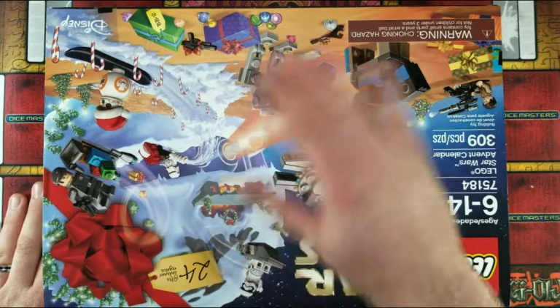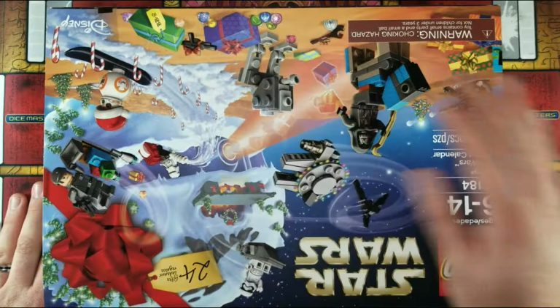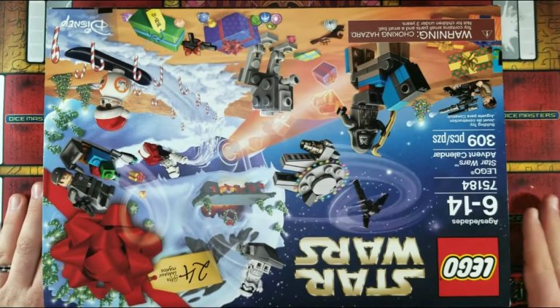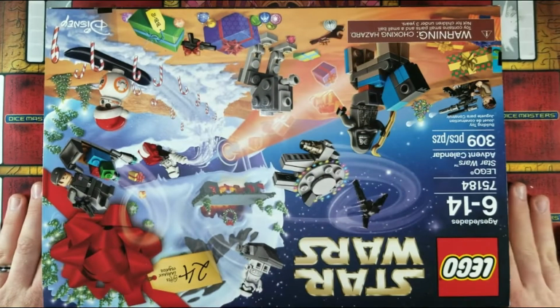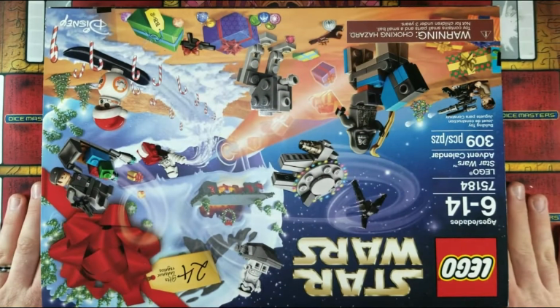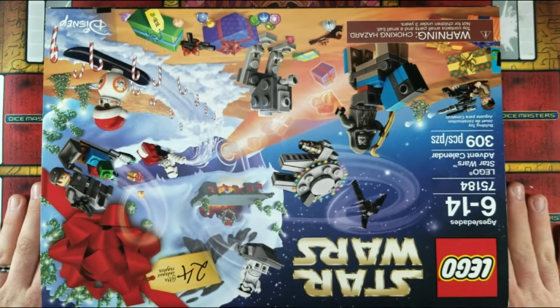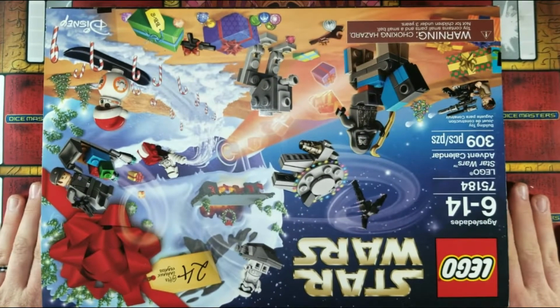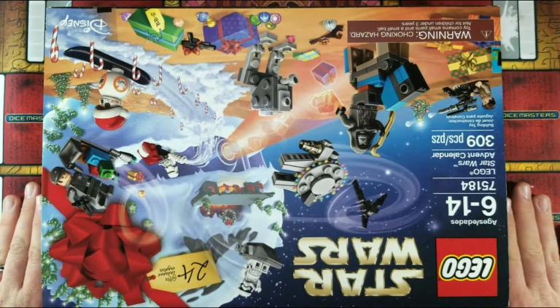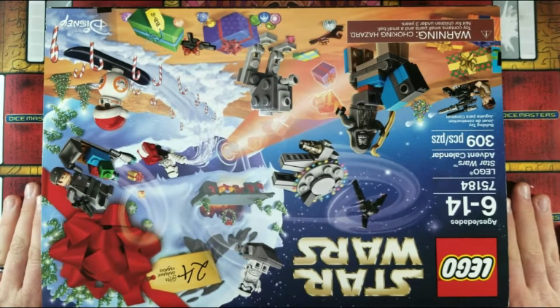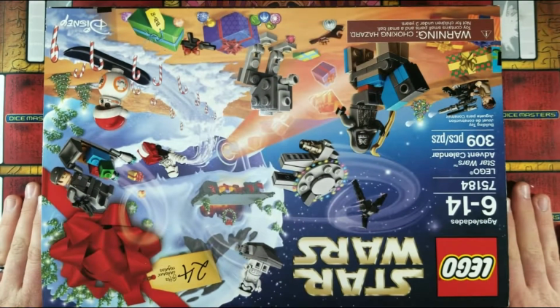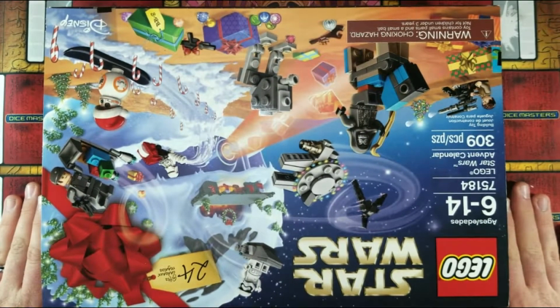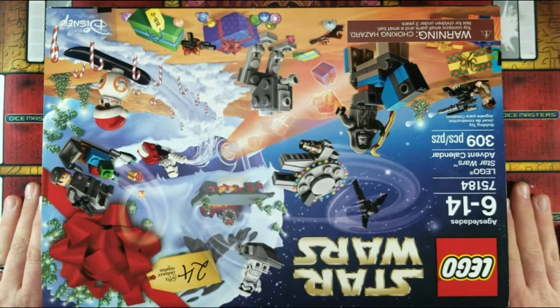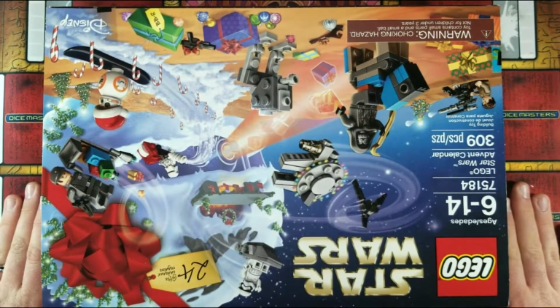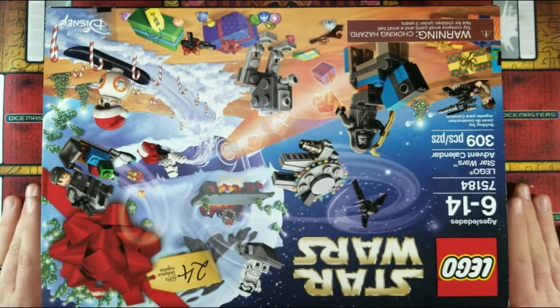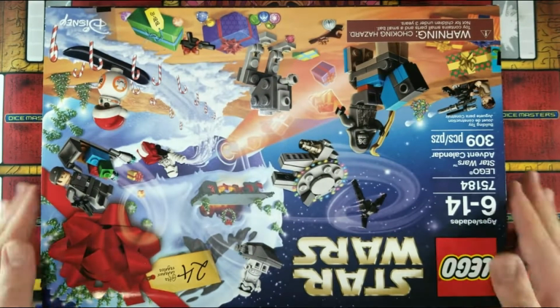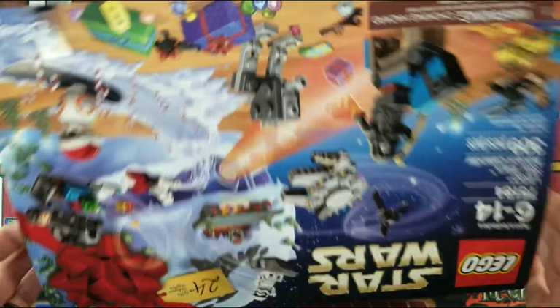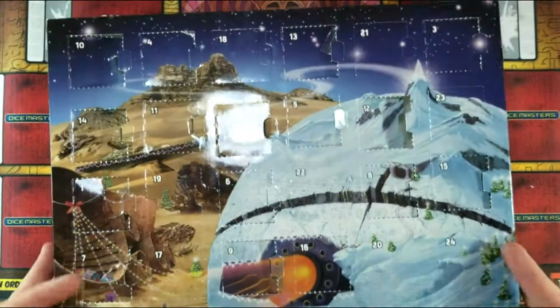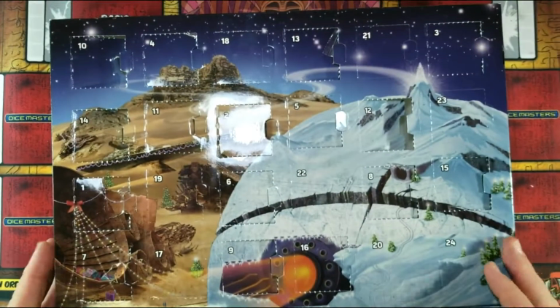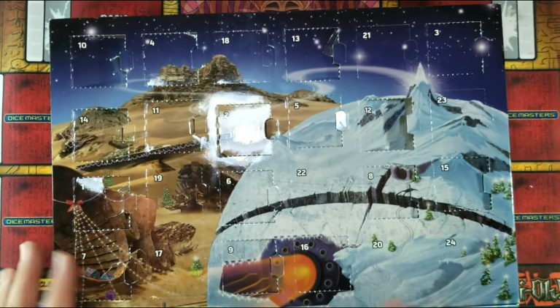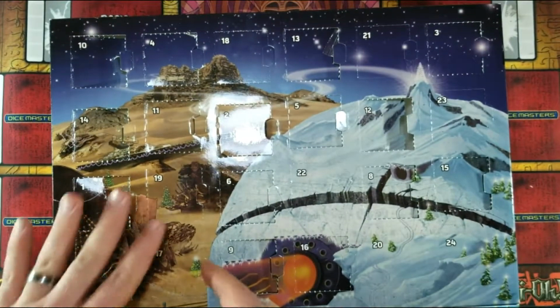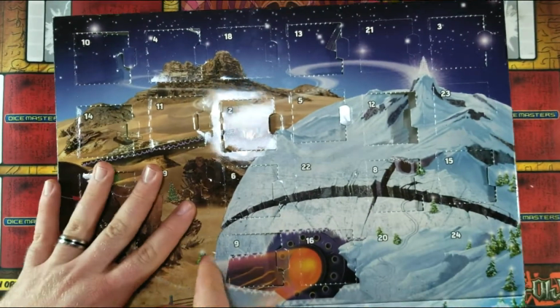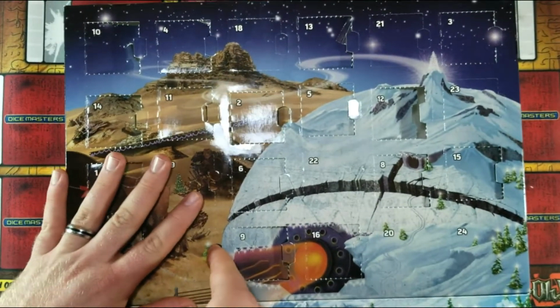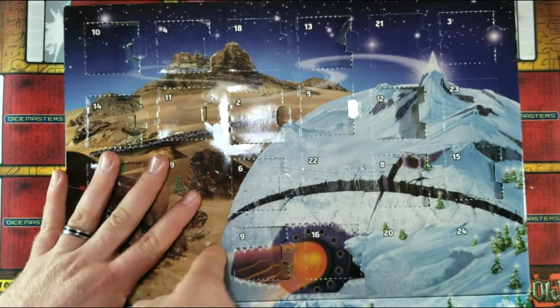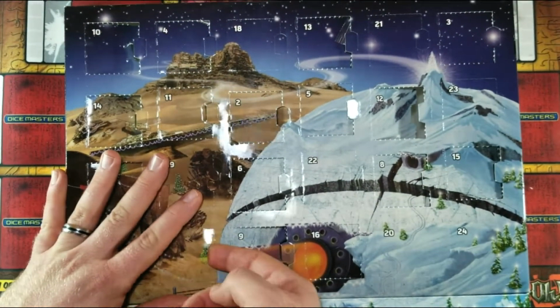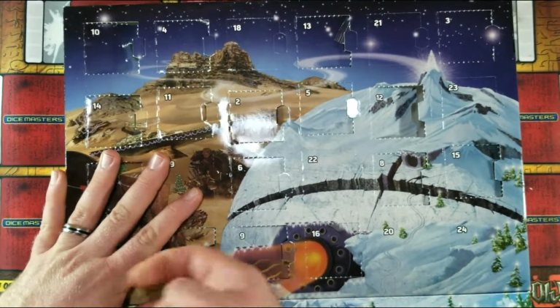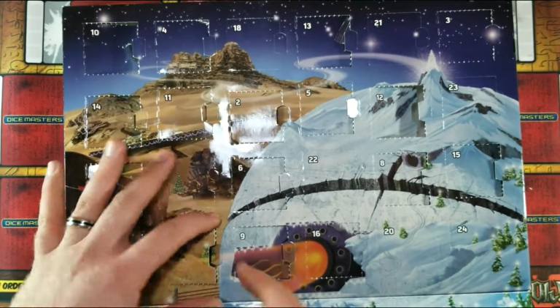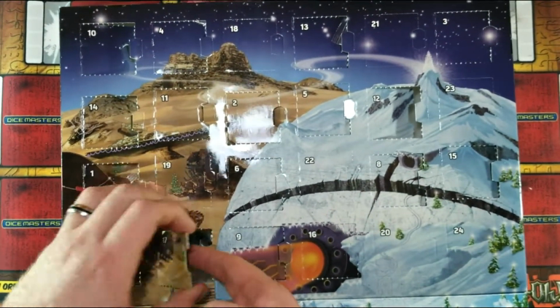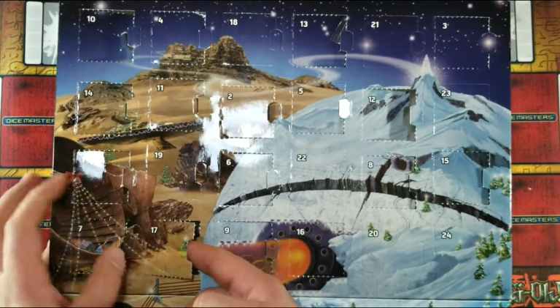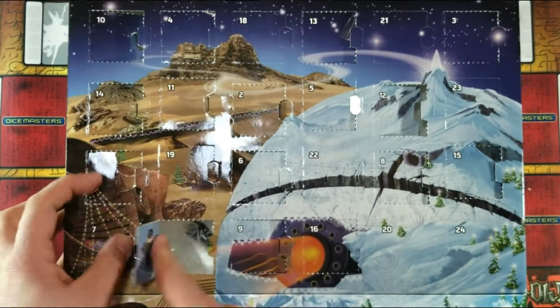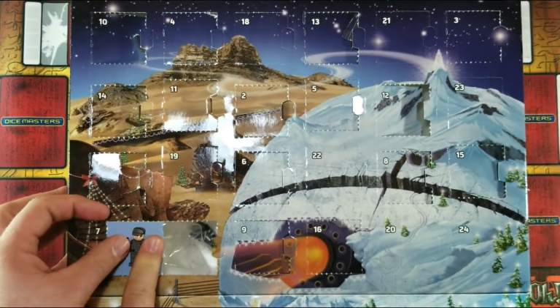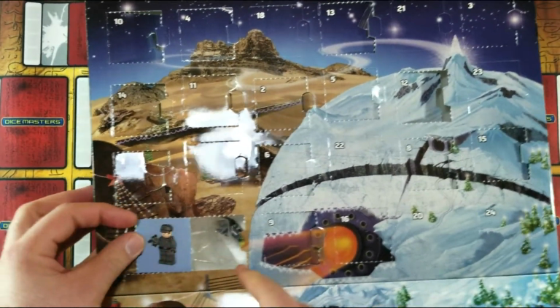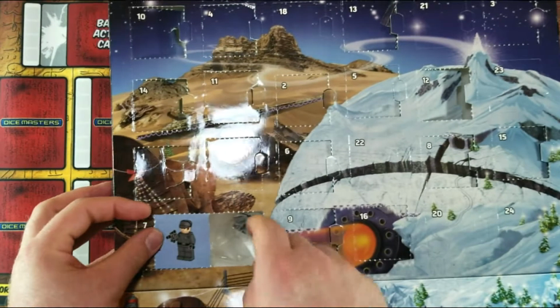Hello and welcome to Let's Blink Today, where we're going to spin the pre-determined wheel of random to see what we're doing today. And today it's number 17. So let's open this up and take a look at what we've got.